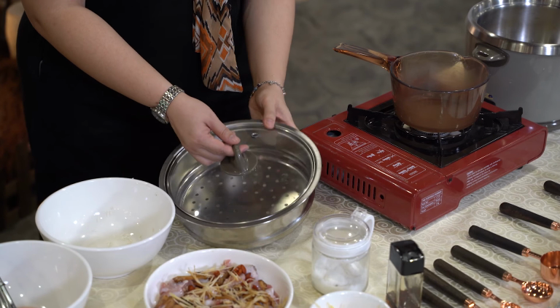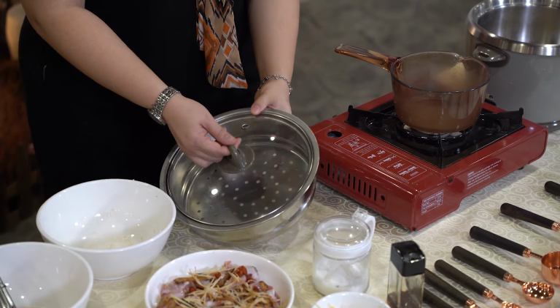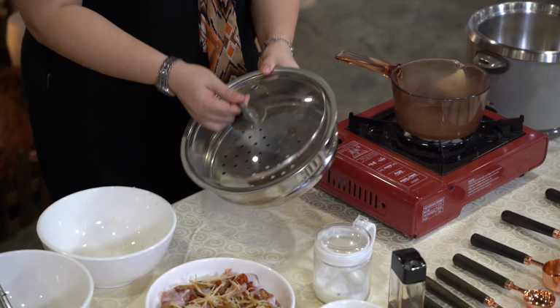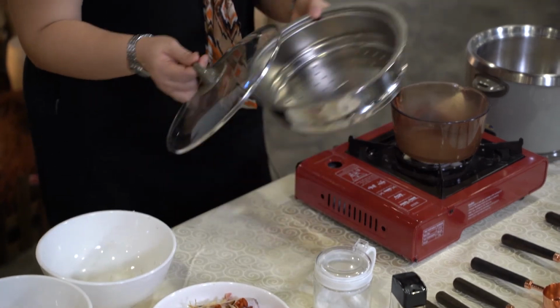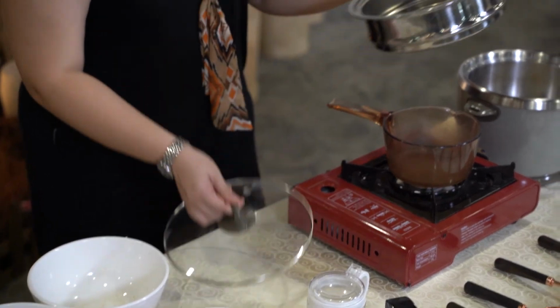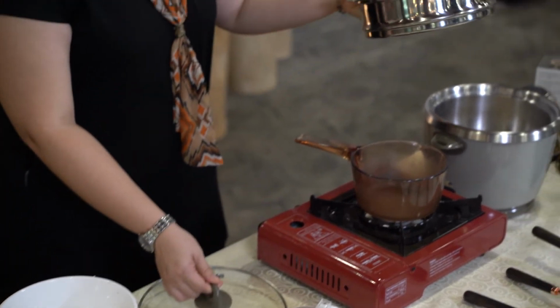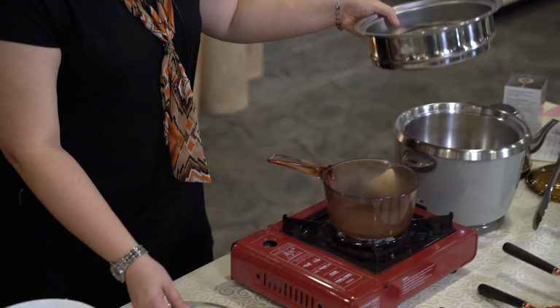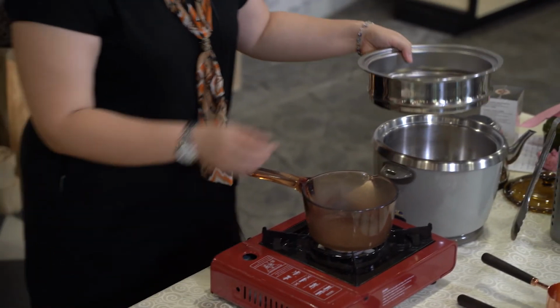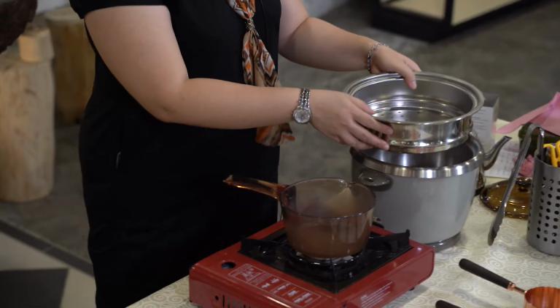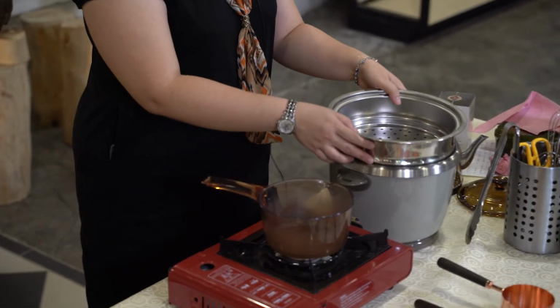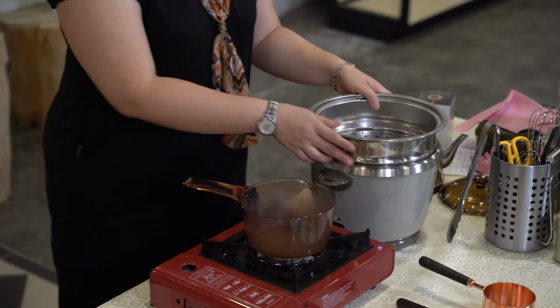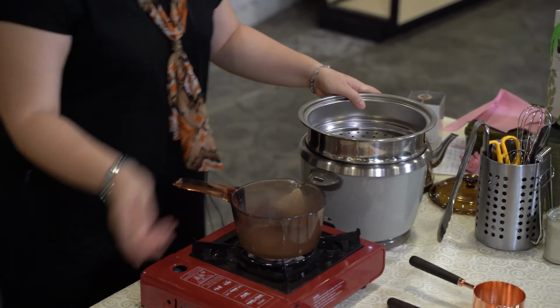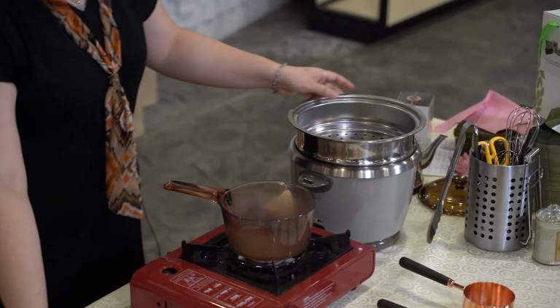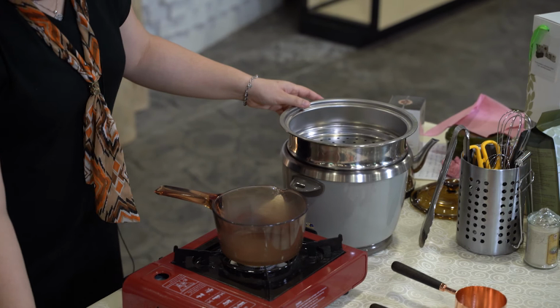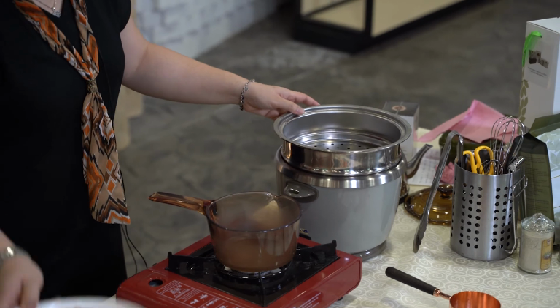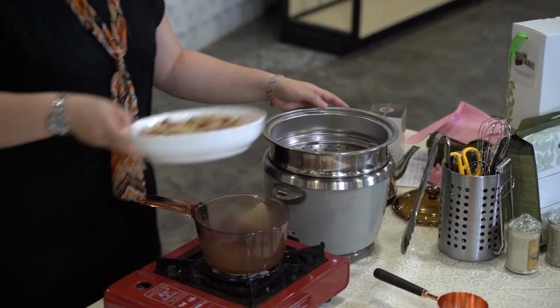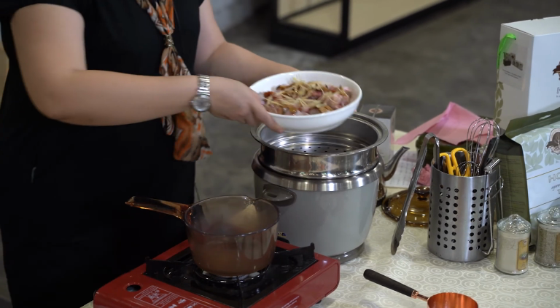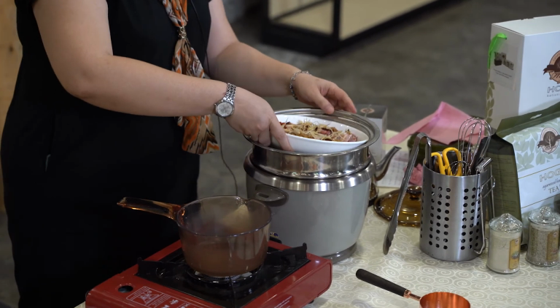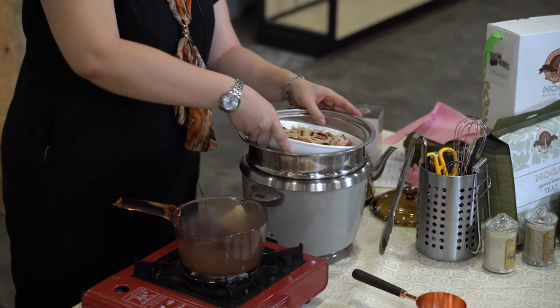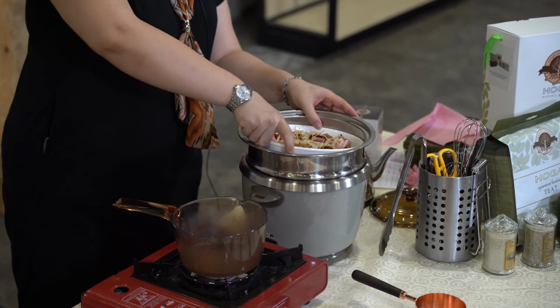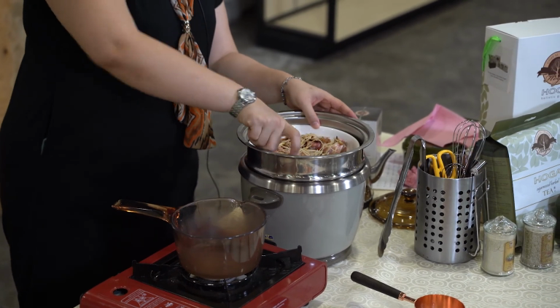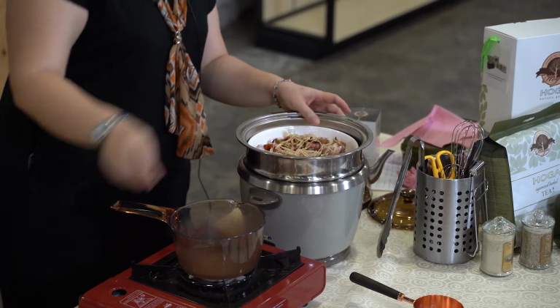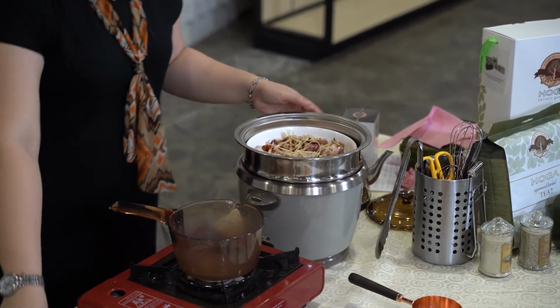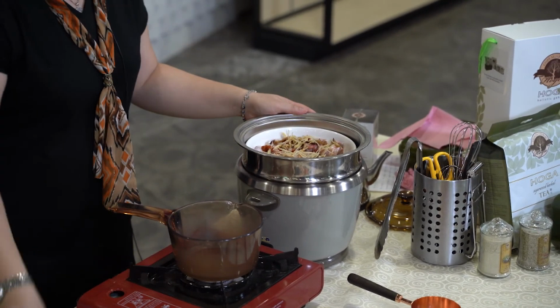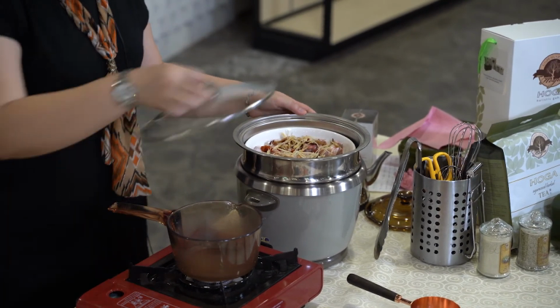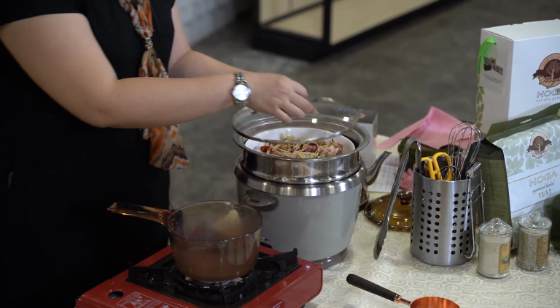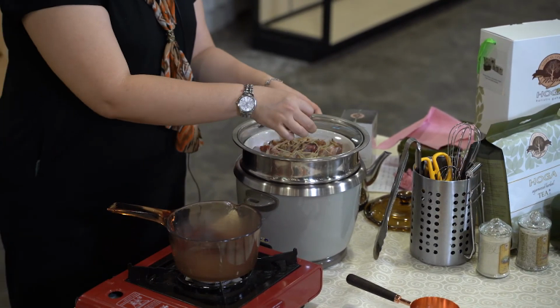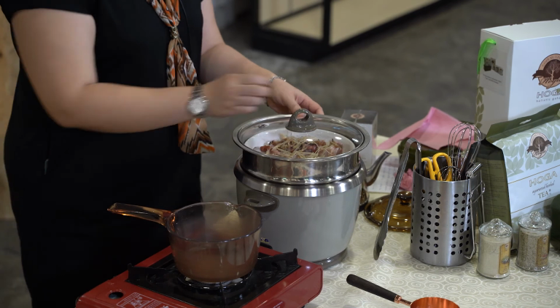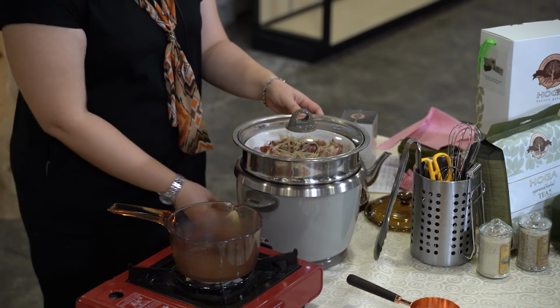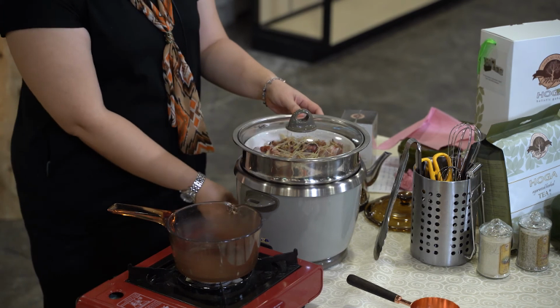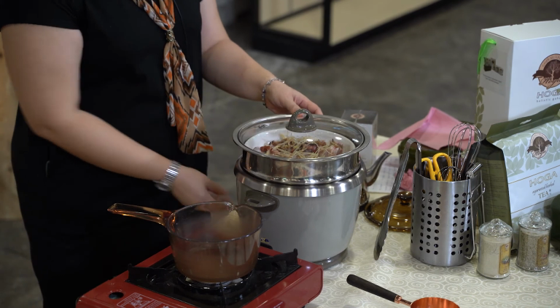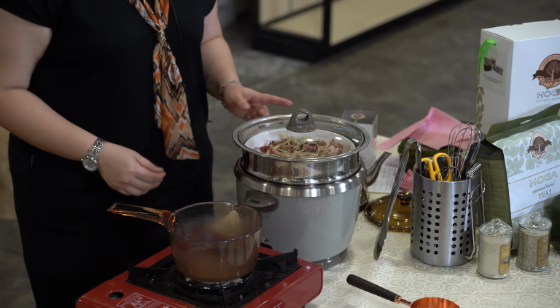You can steam the chicken together with your rice — just place it on top and cook for 20 minutes.